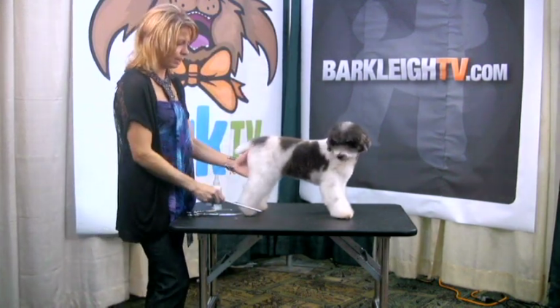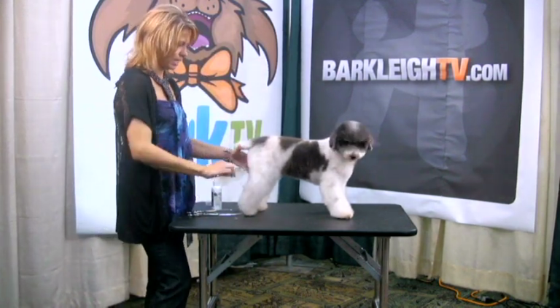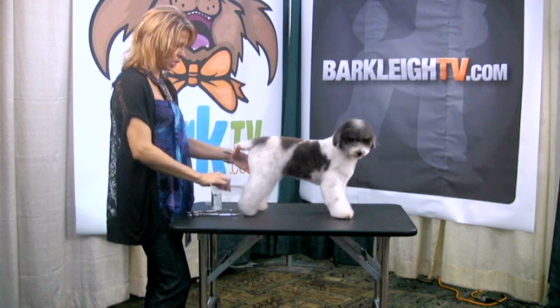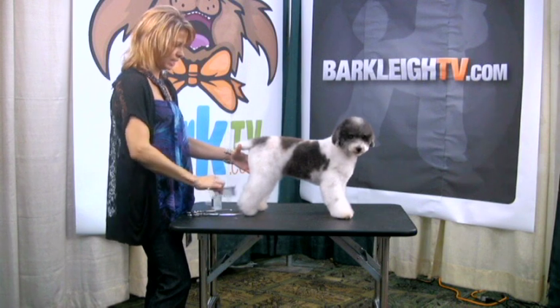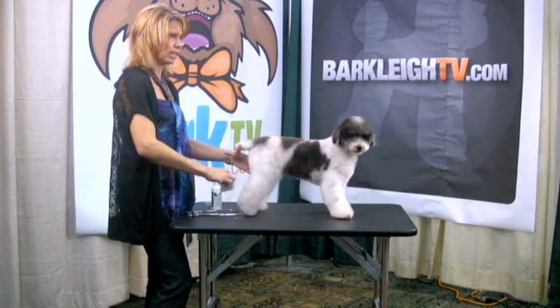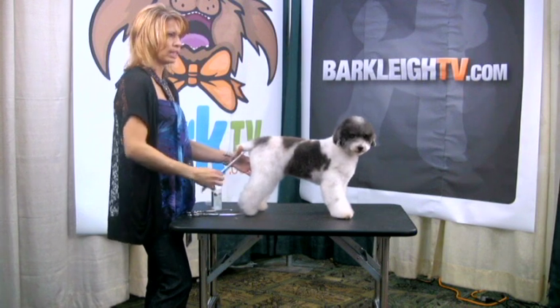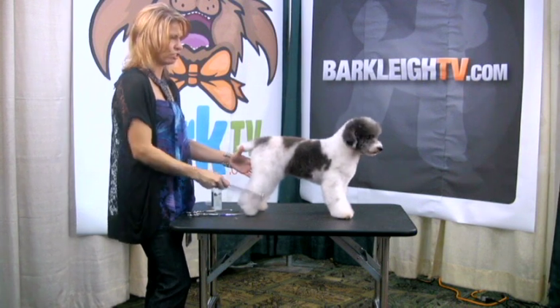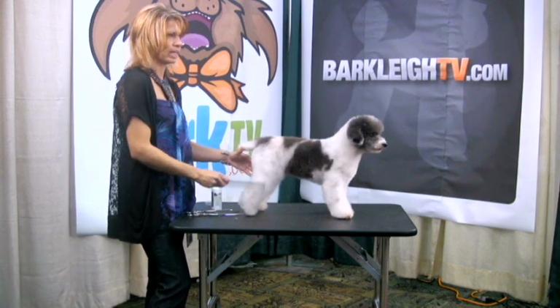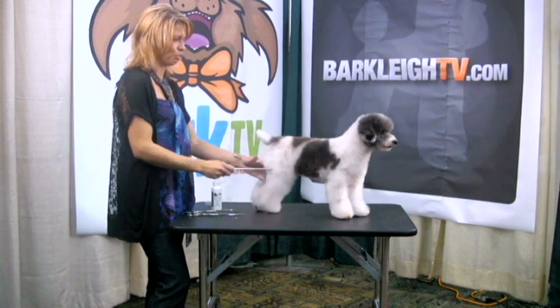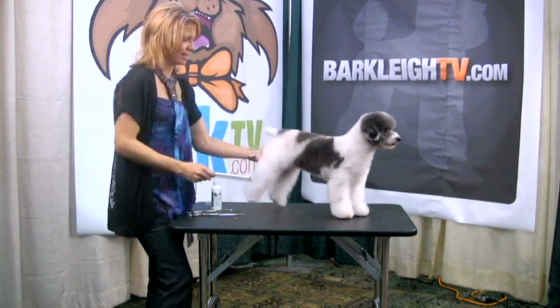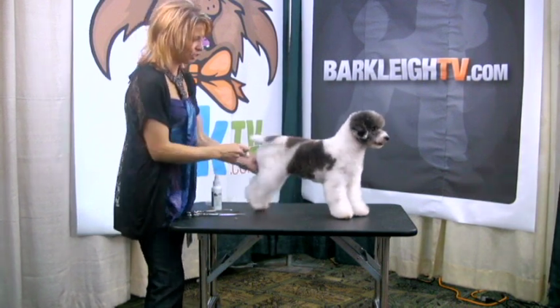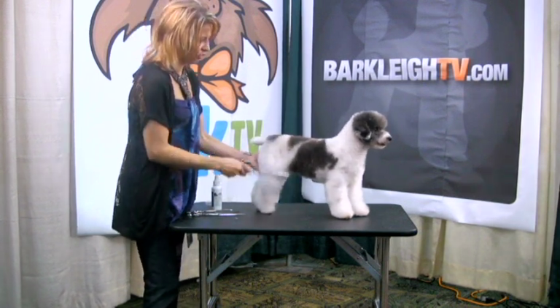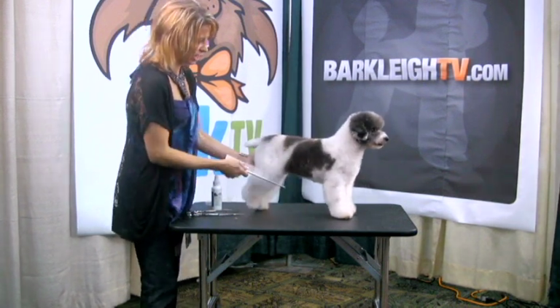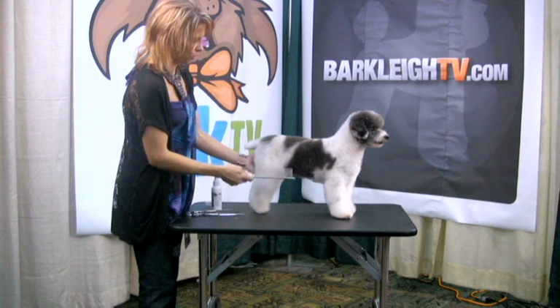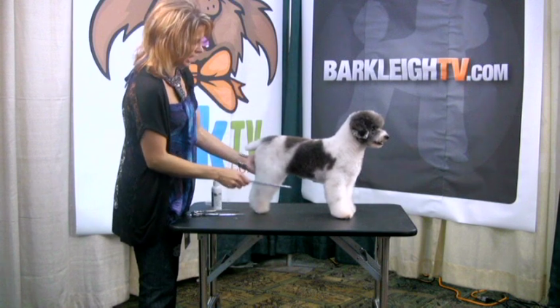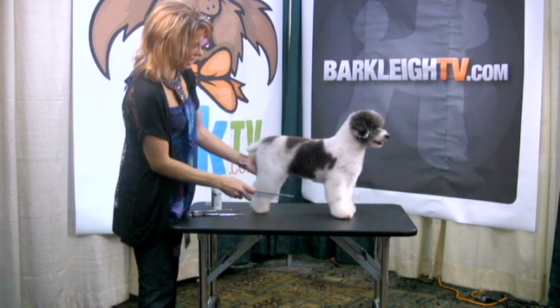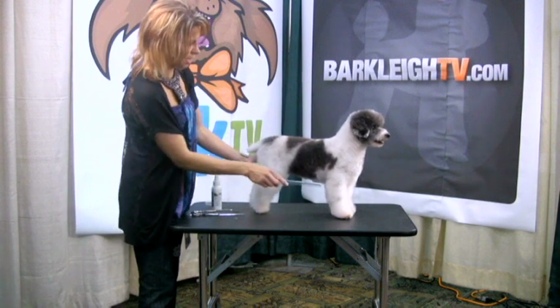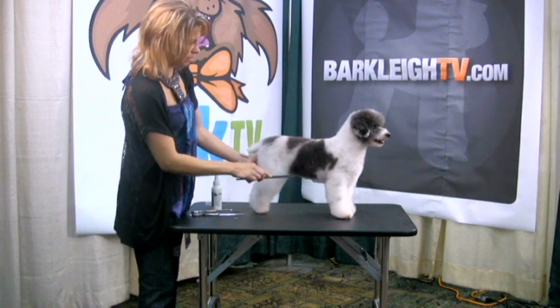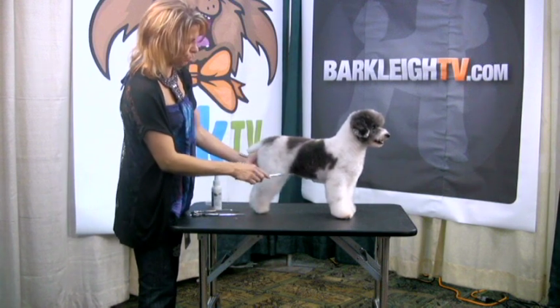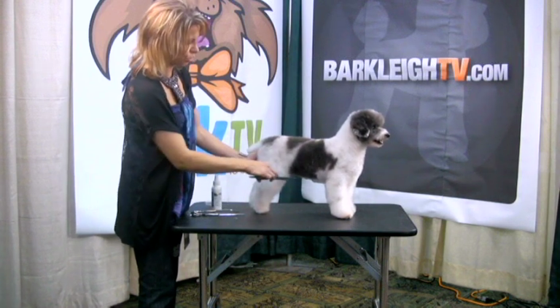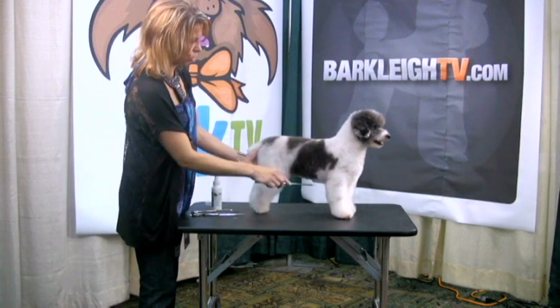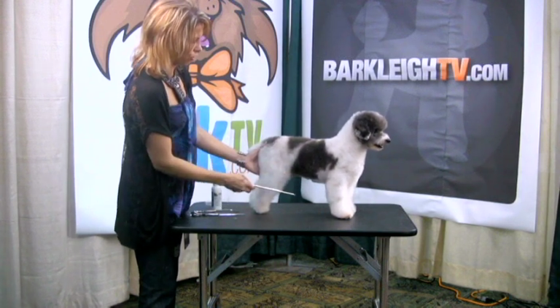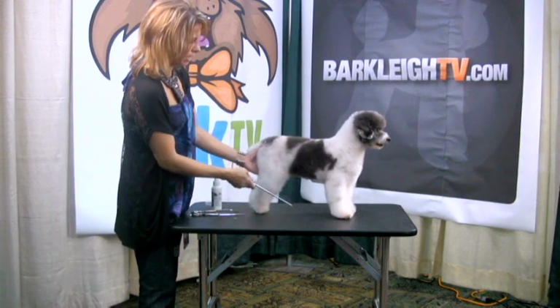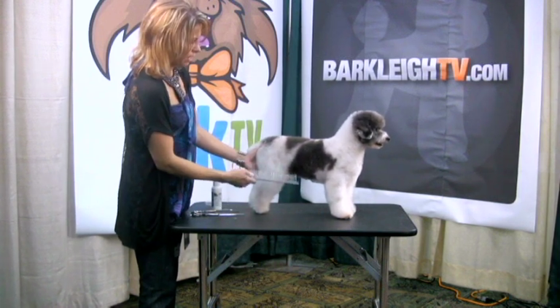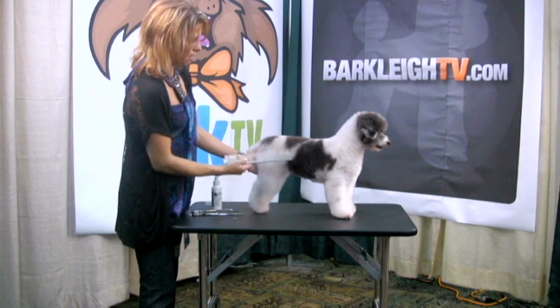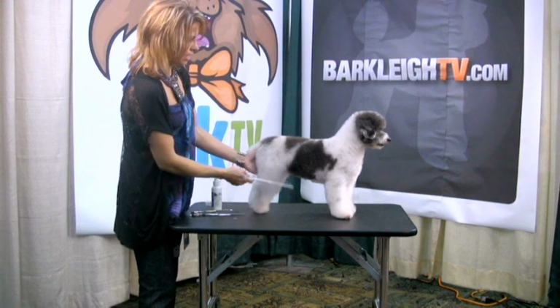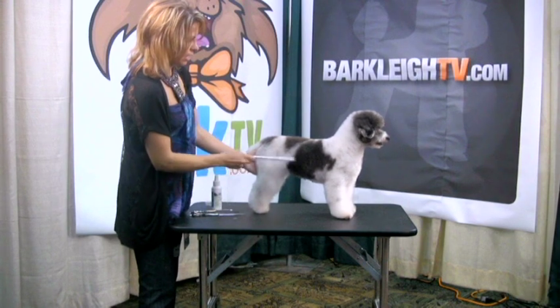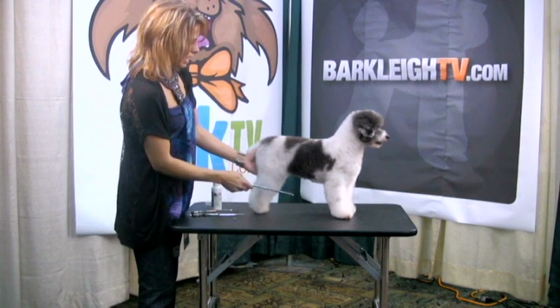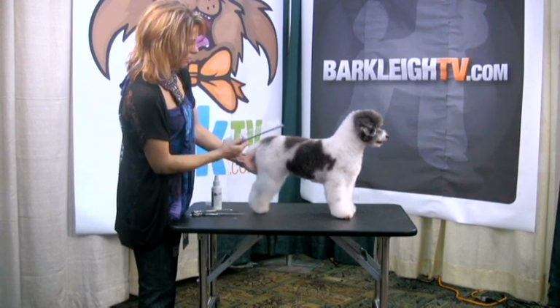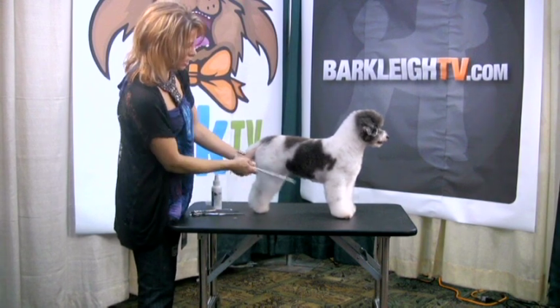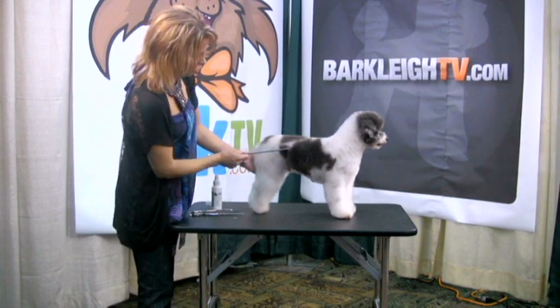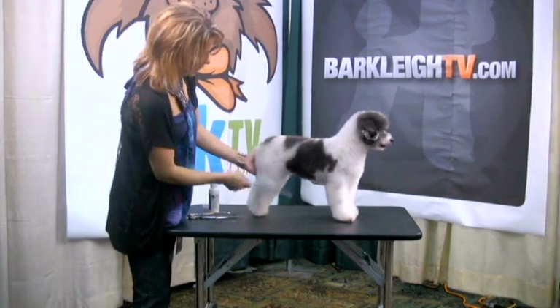But in all honesty, I think I want to turn him back into a poodle. So we're going to take this nice gradual level underline and turn it back into a poodle tuck-up.